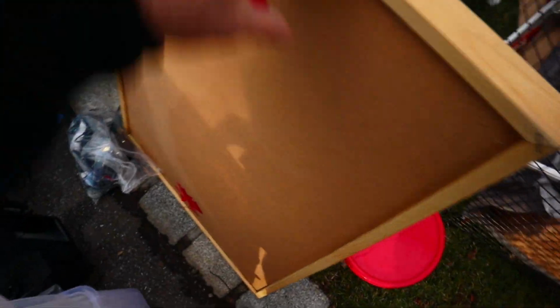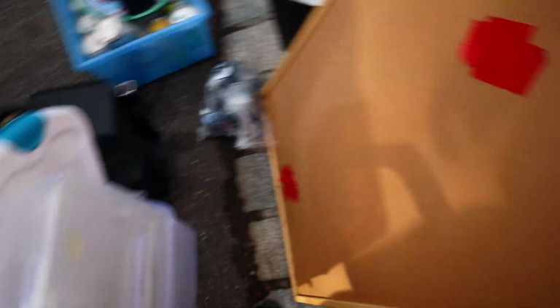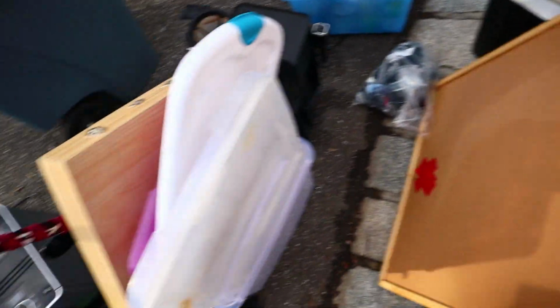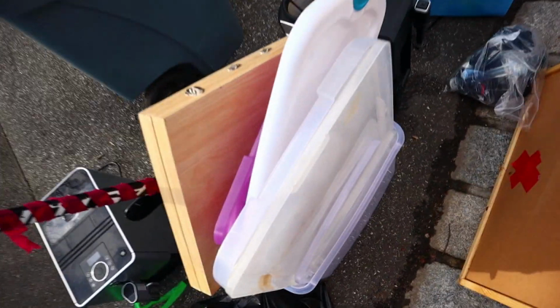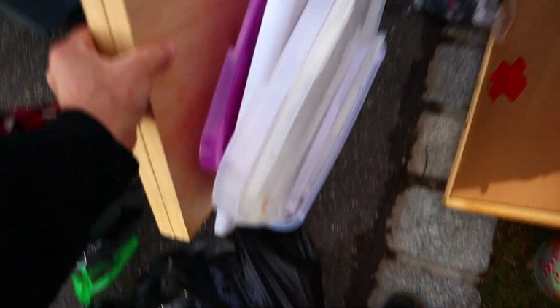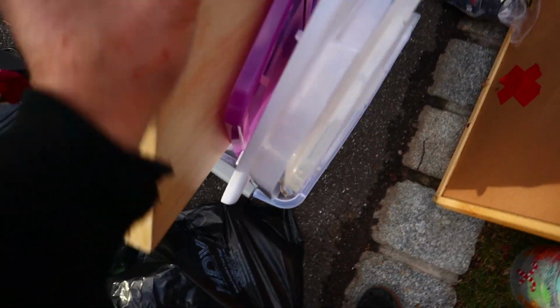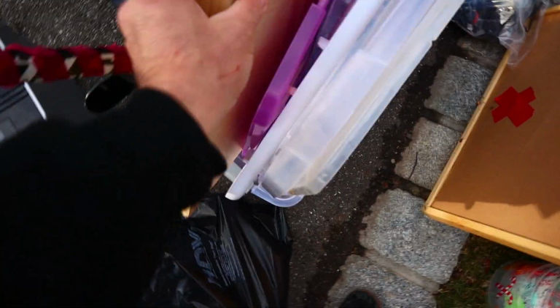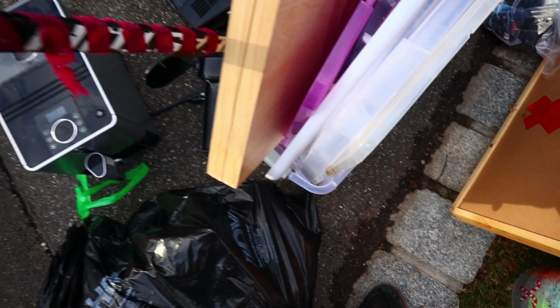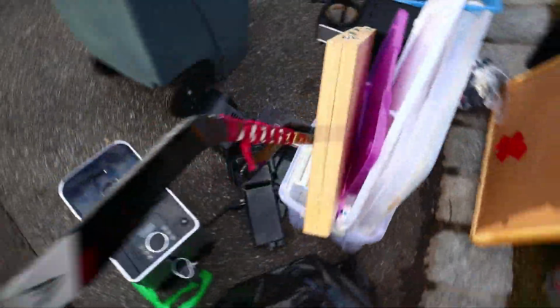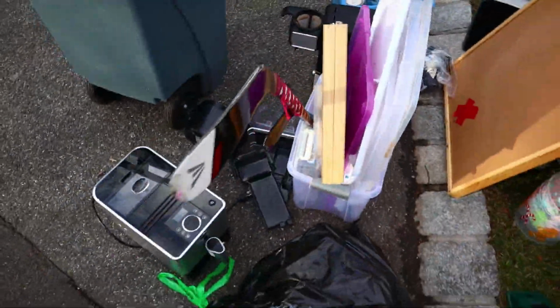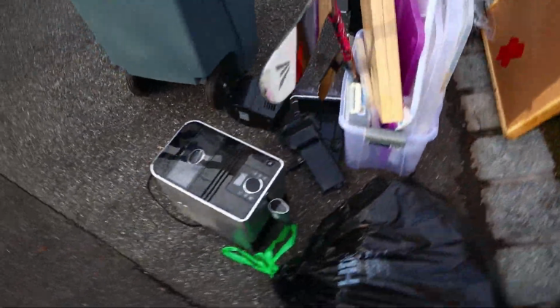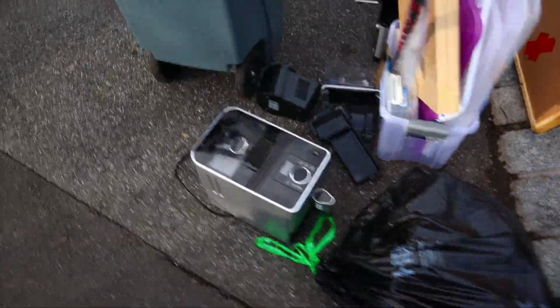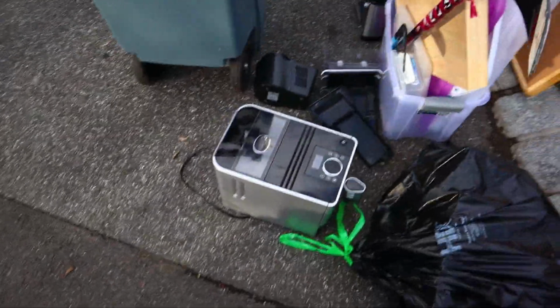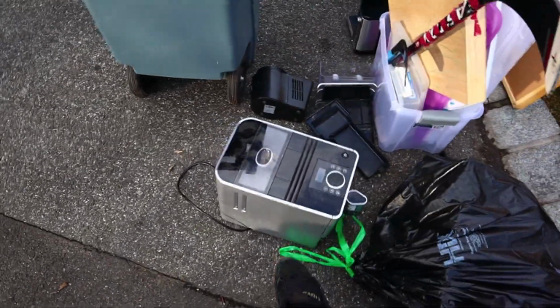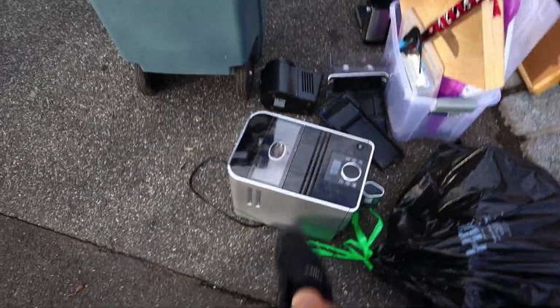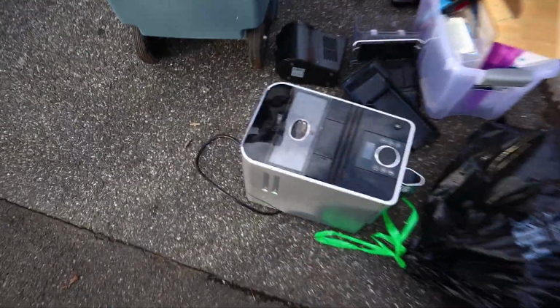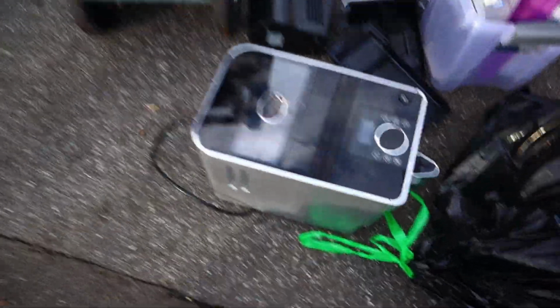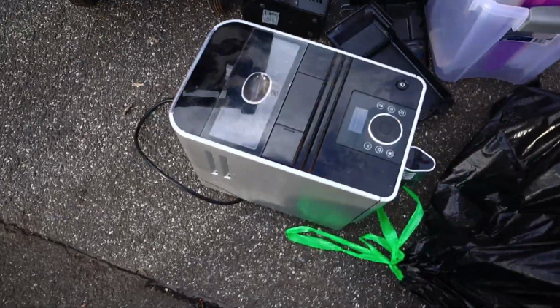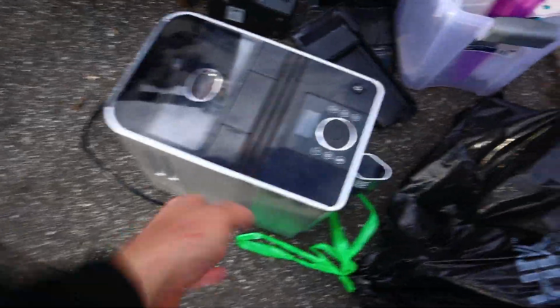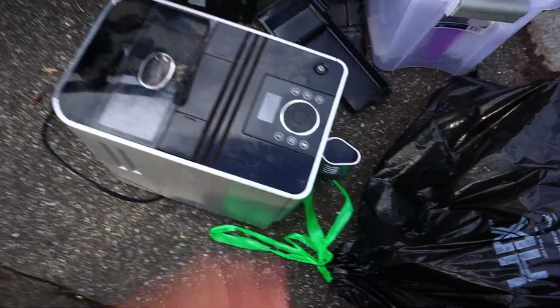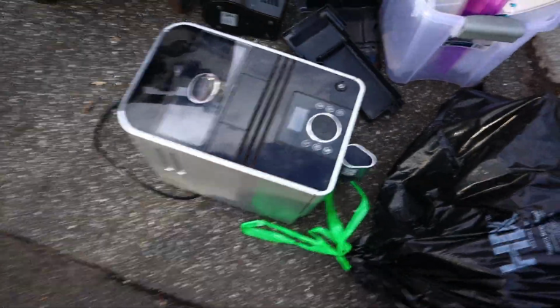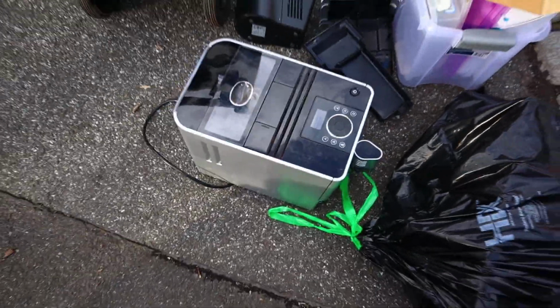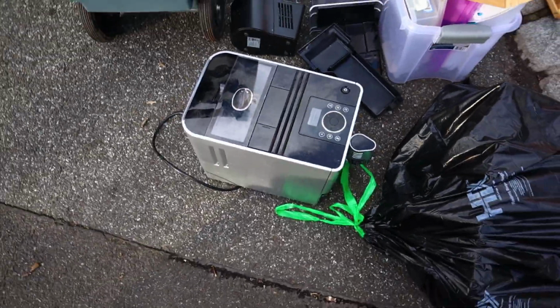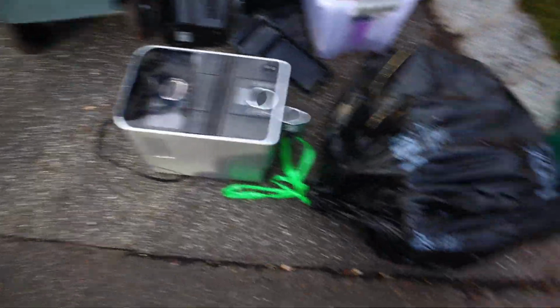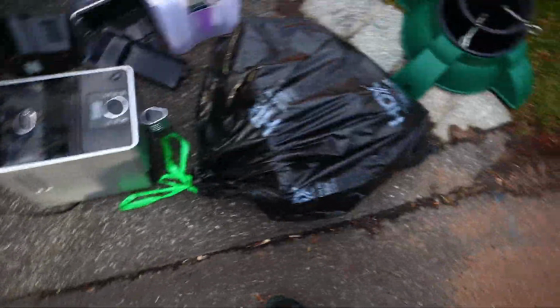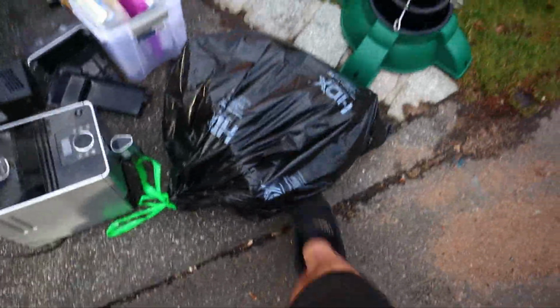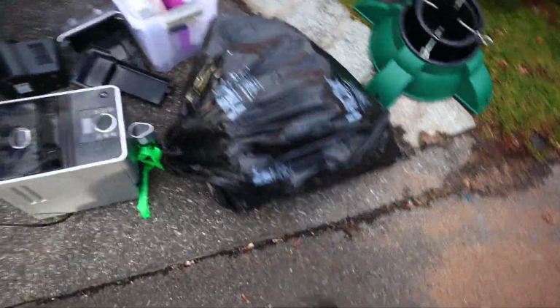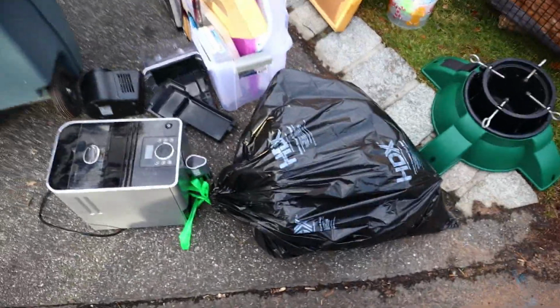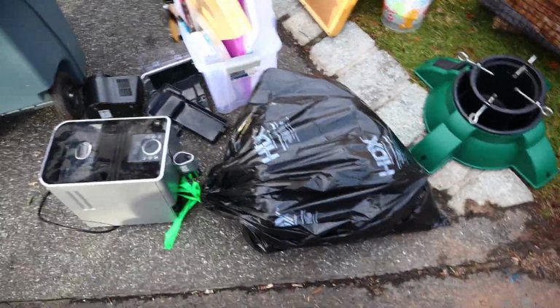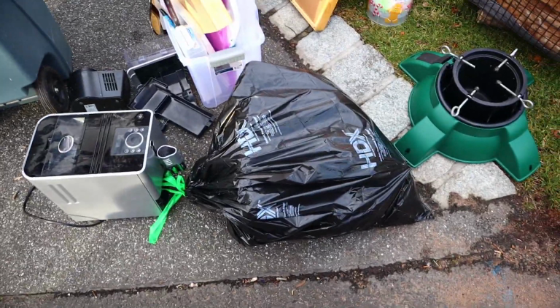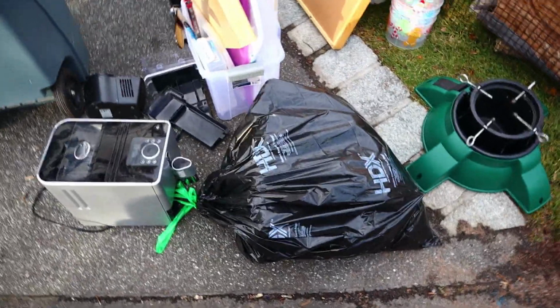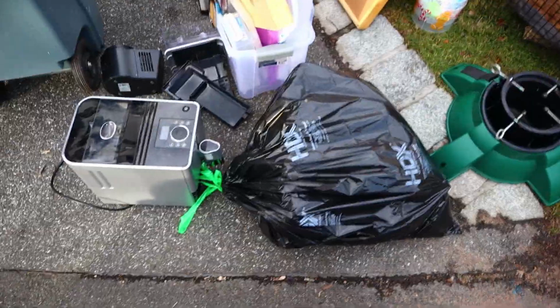Alright, so I guess that's about it for this pile. I don't think I'm going to mess around with the coffee machine. Sometimes these espresso machines can be valuable, but I don't really want that. So let's go find some more stuff.